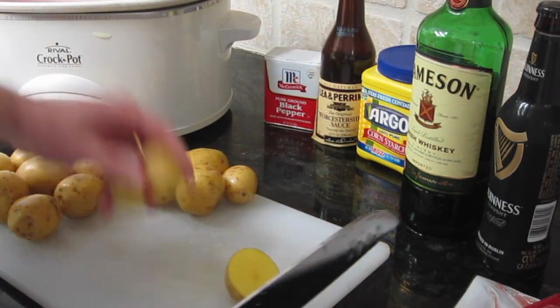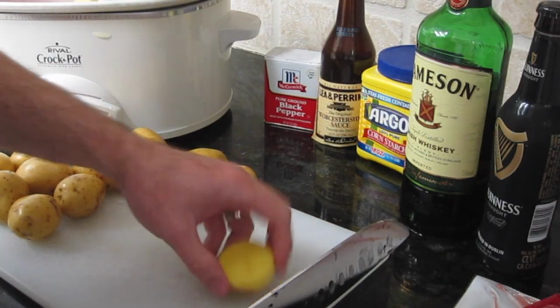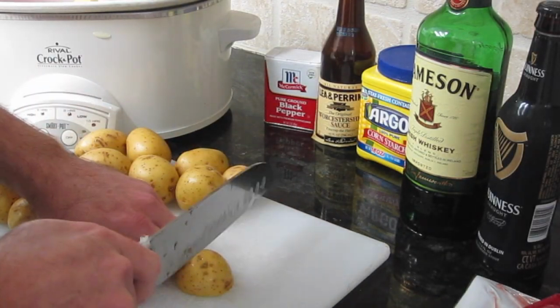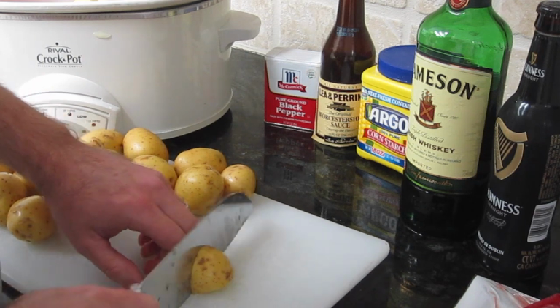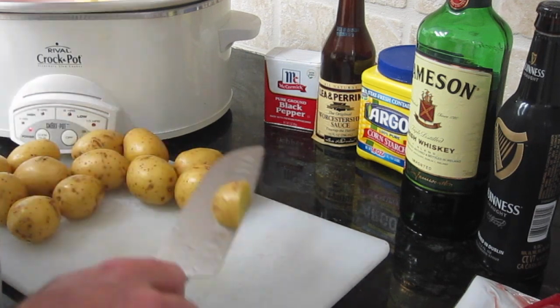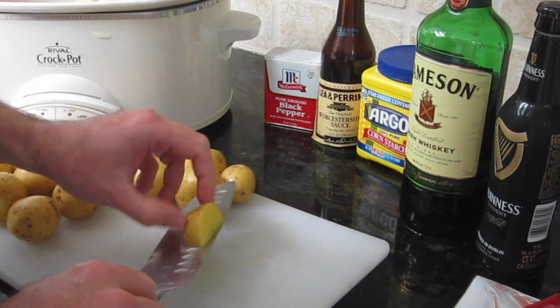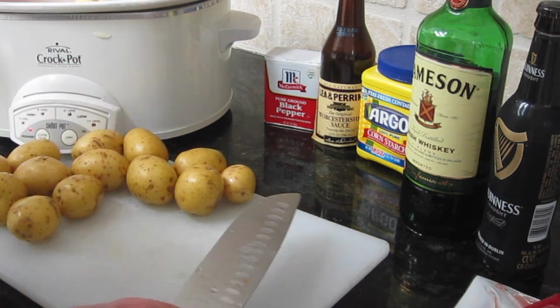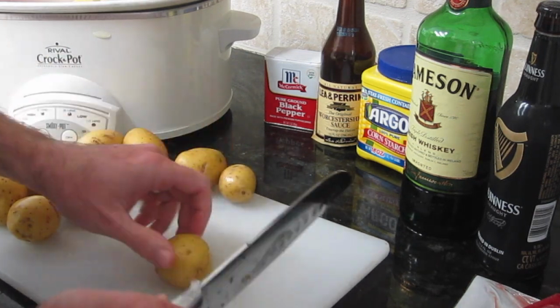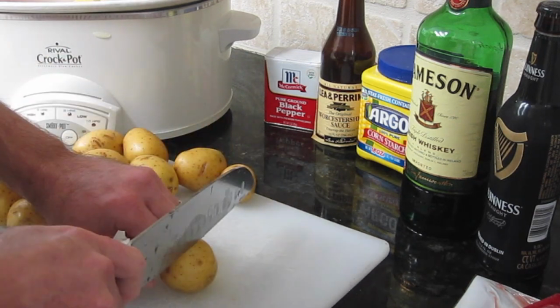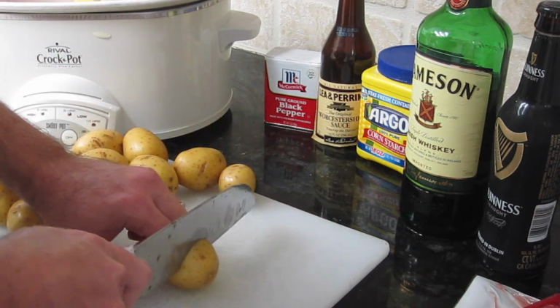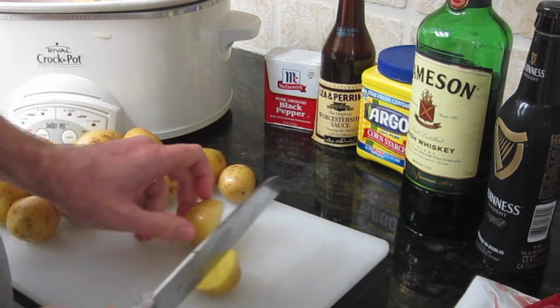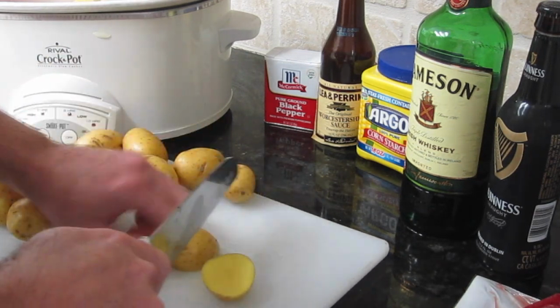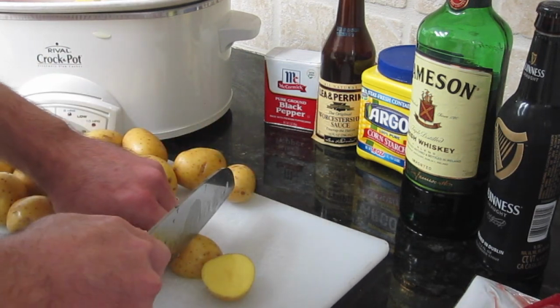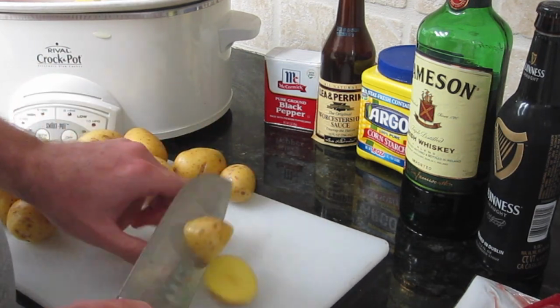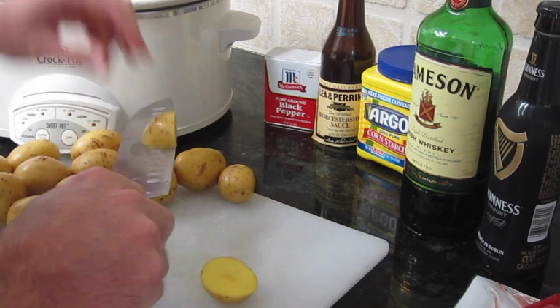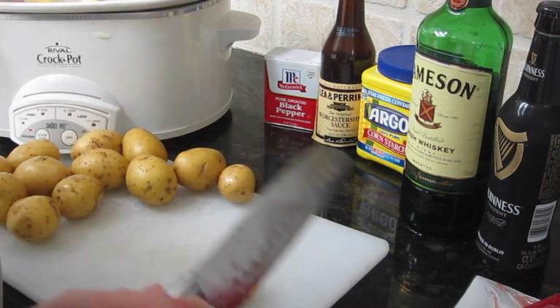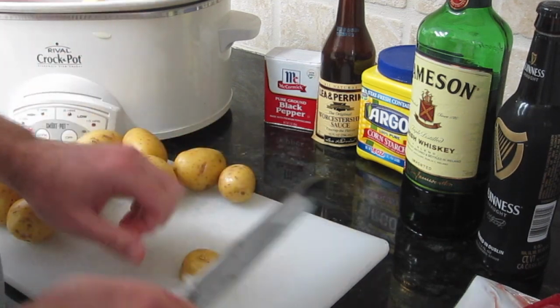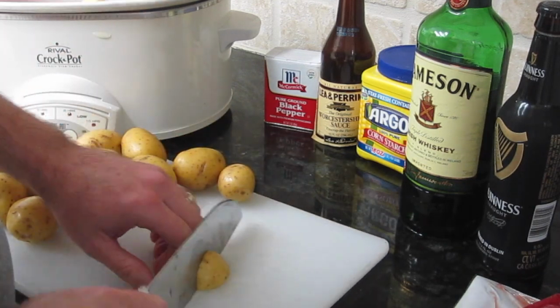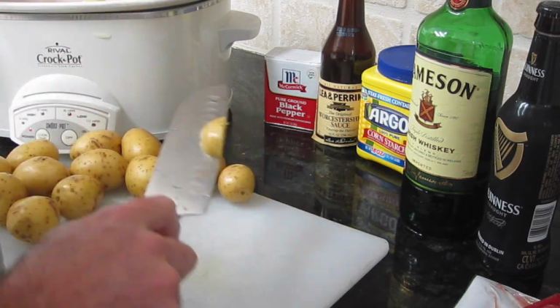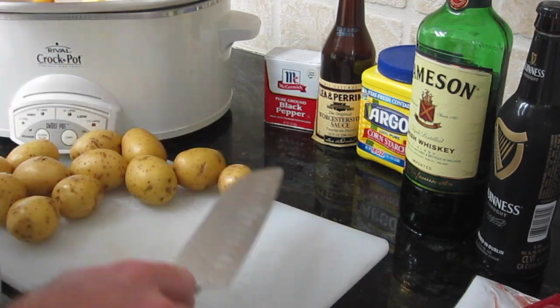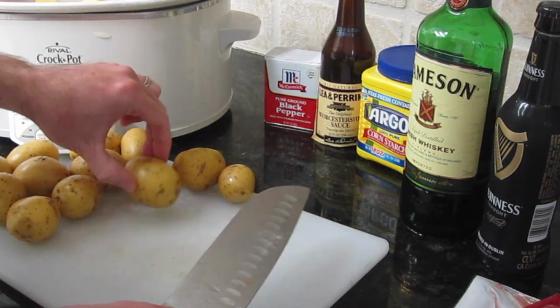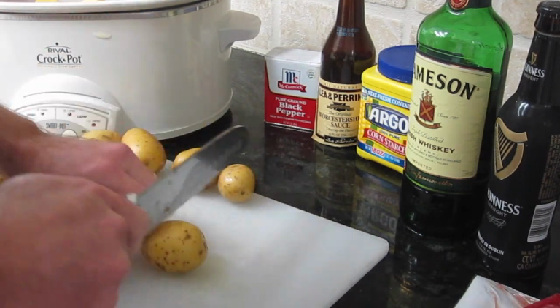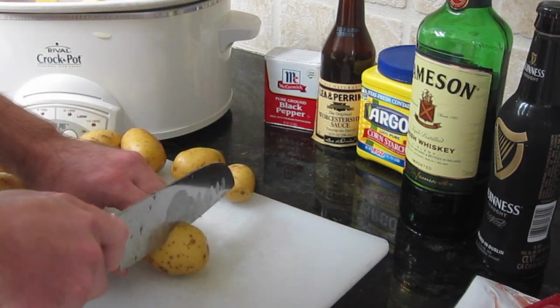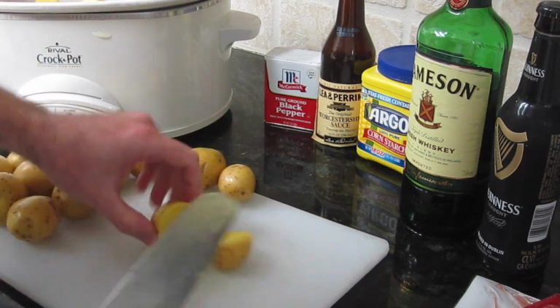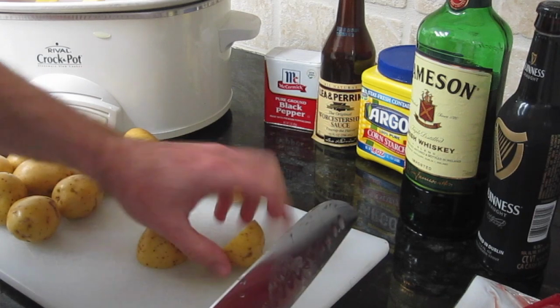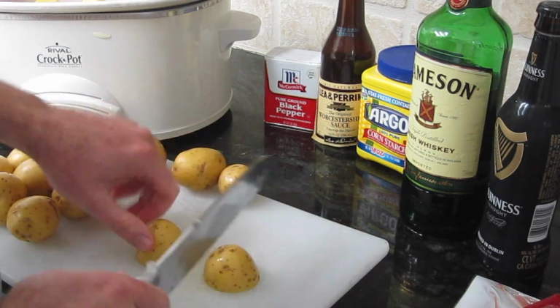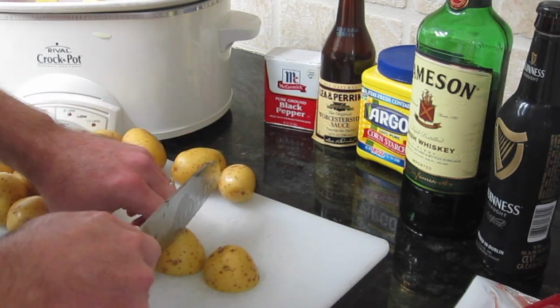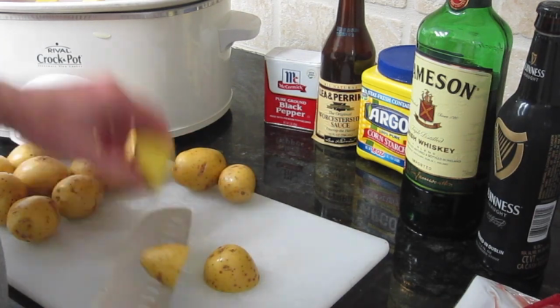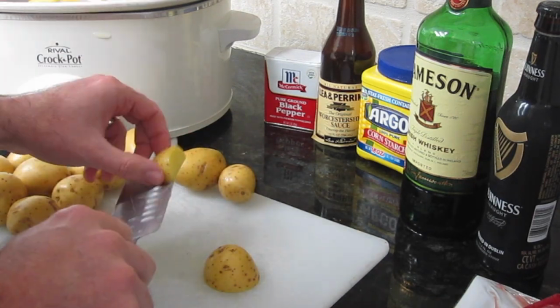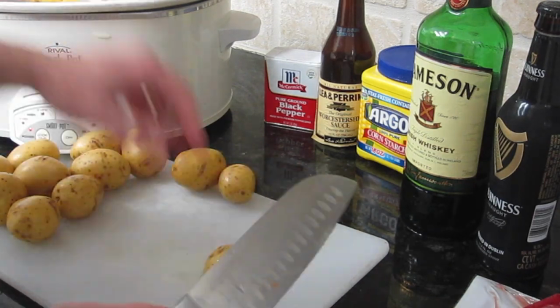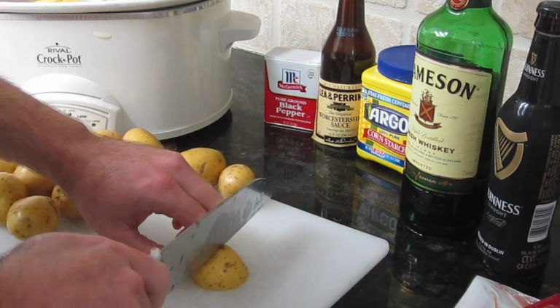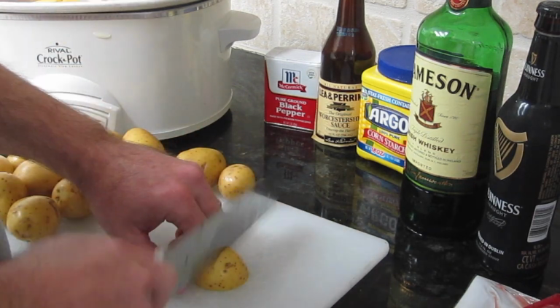Now we're chopping through a two-pound bag of small golden potatoes. We're going to cut each potato into four pieces. Just make sure you wash them before you use them, unless you like eating dirt.